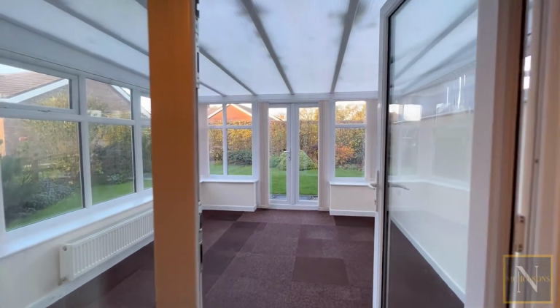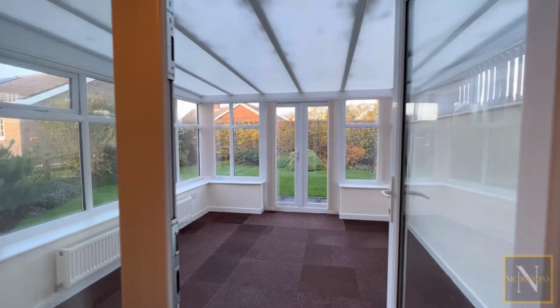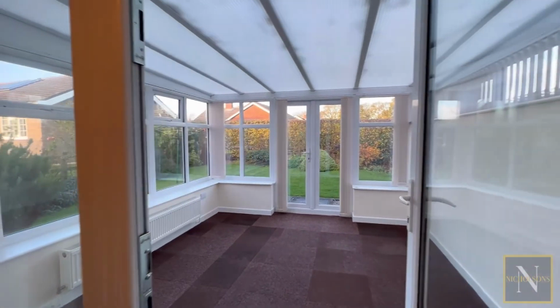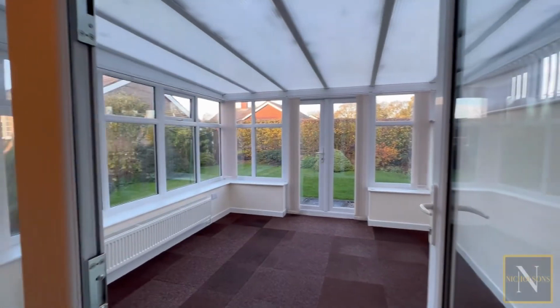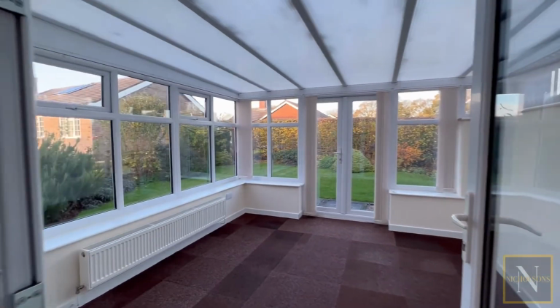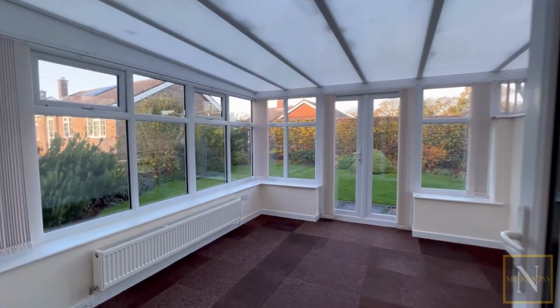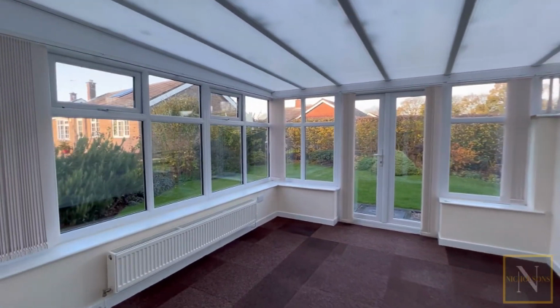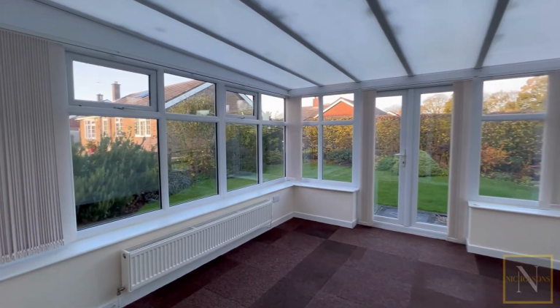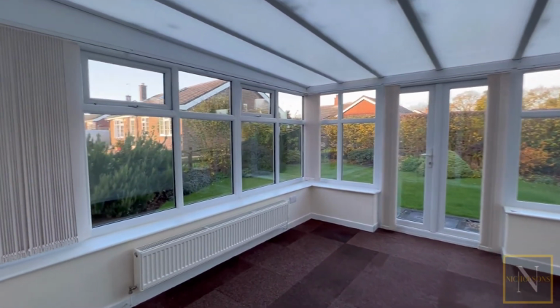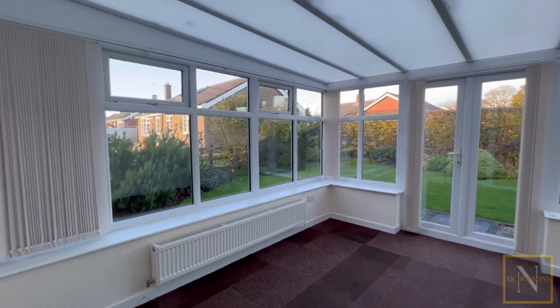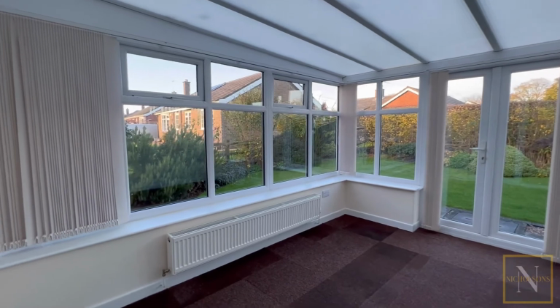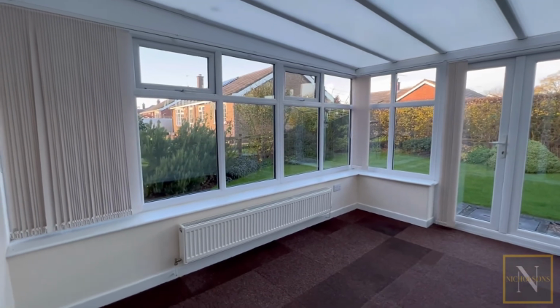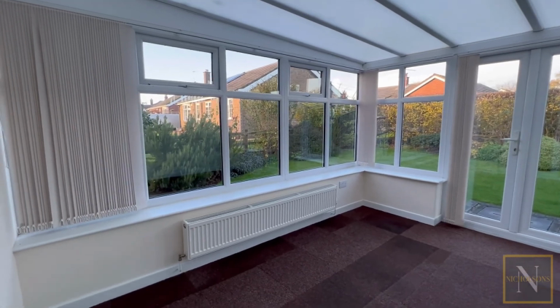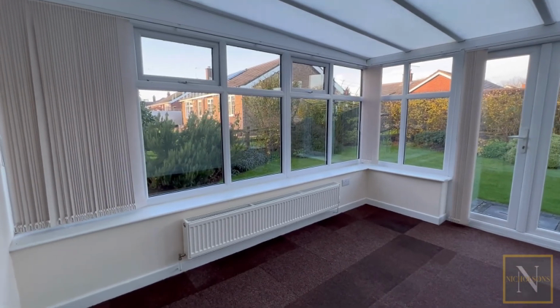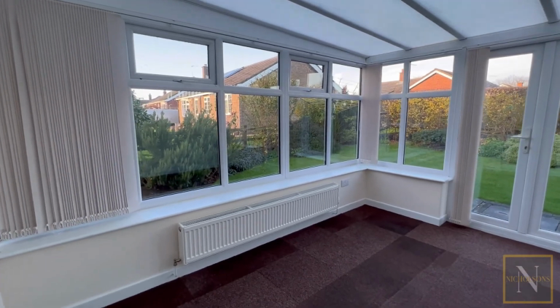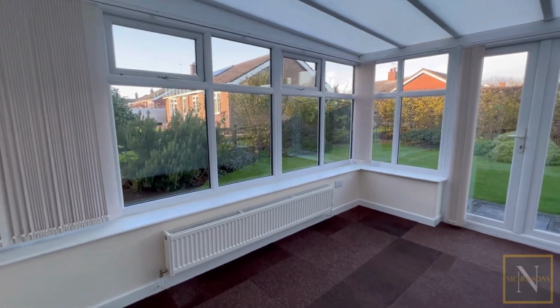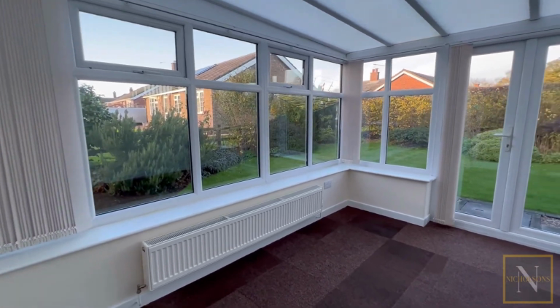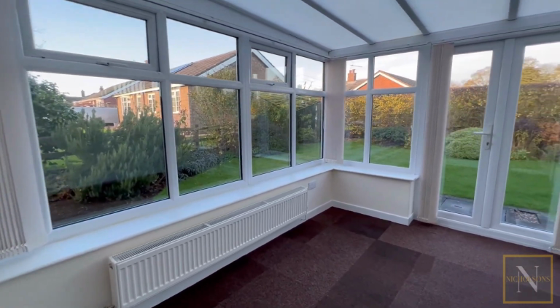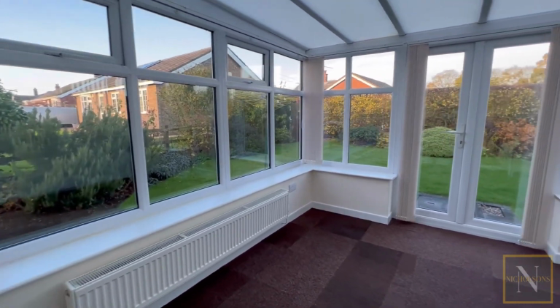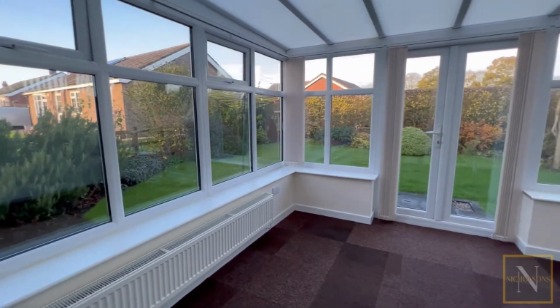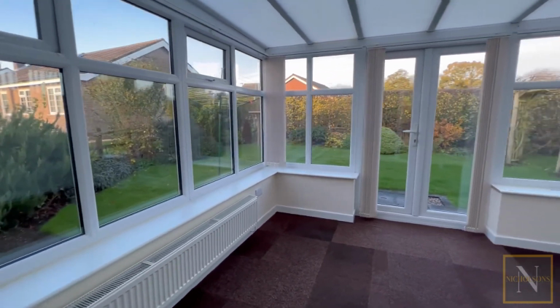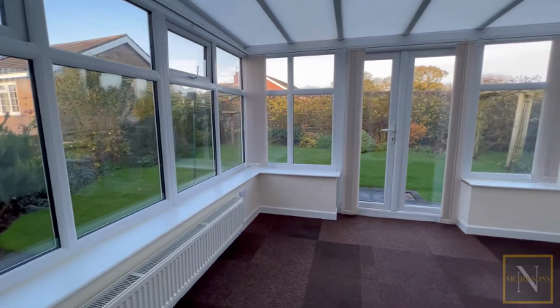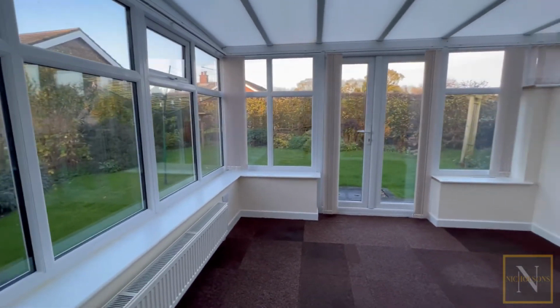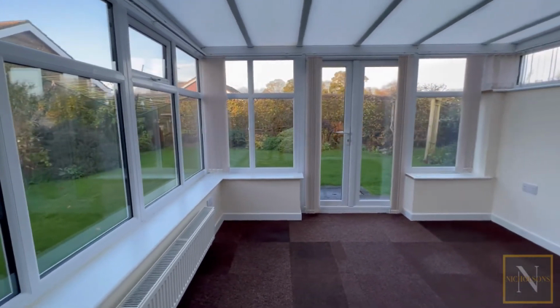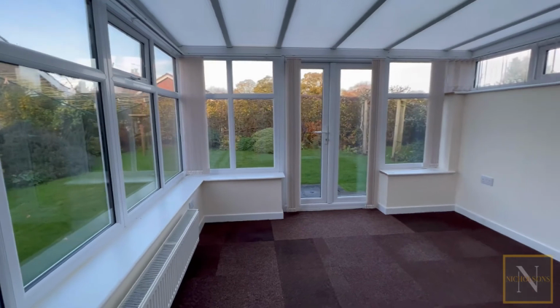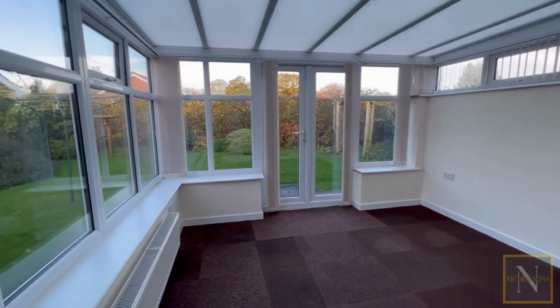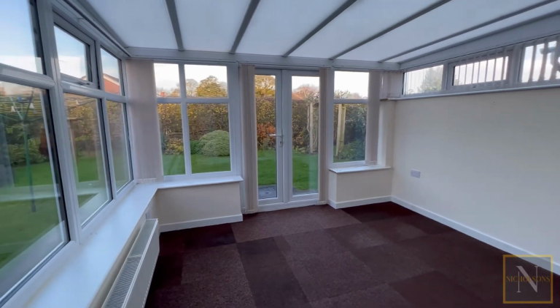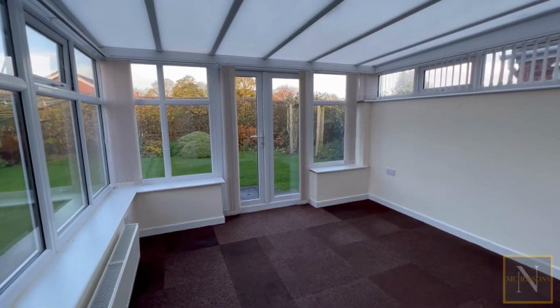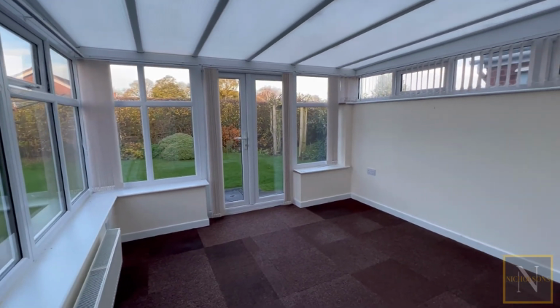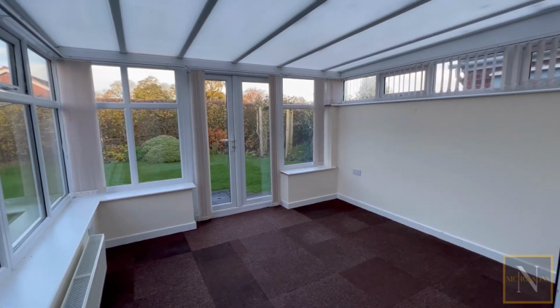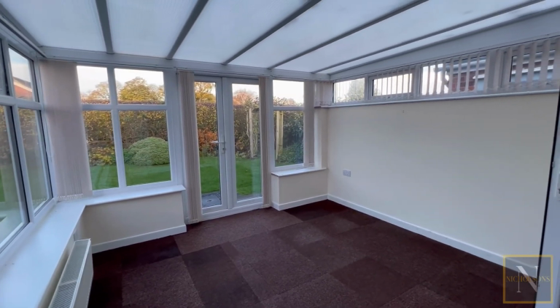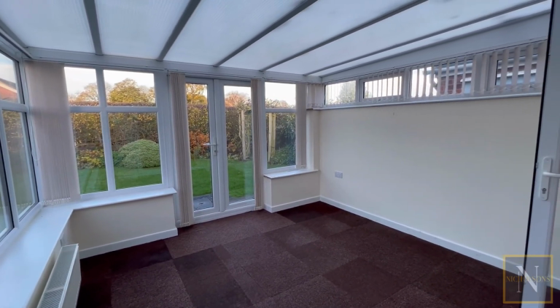If you want further information on this property, give us a call at 01777 808777, email hello@nicholsonsestateagents.co.uk, or DM us on the socials.